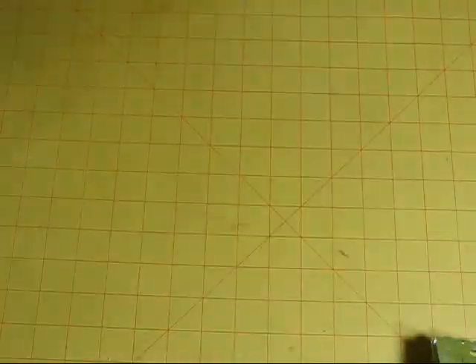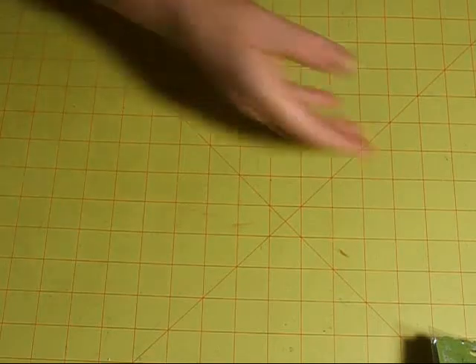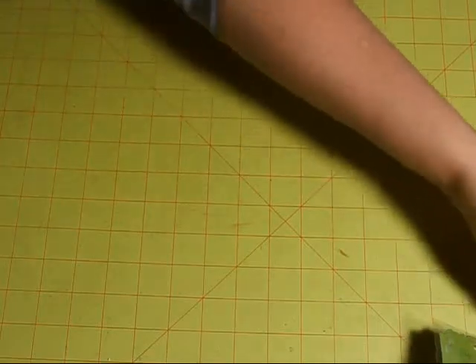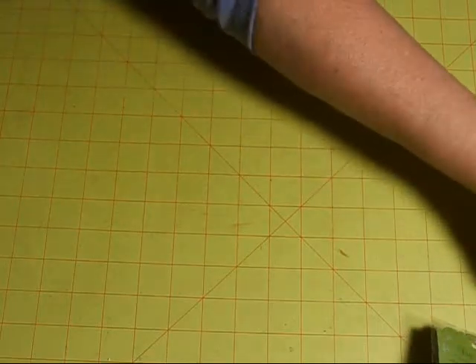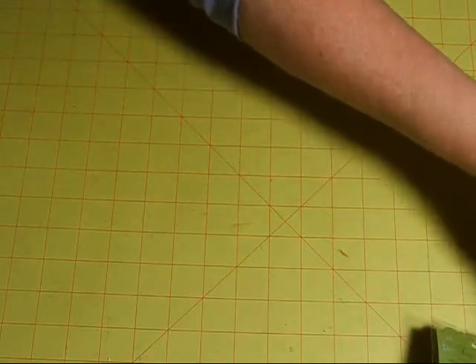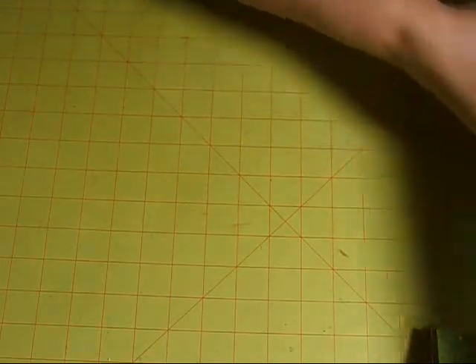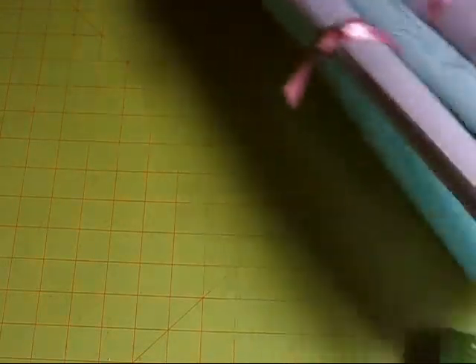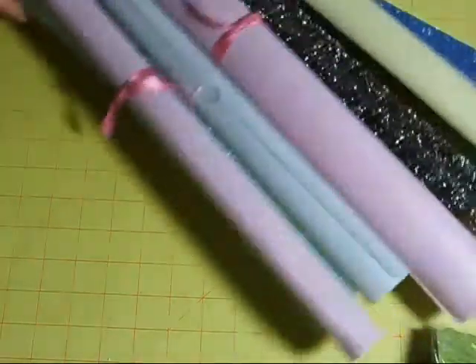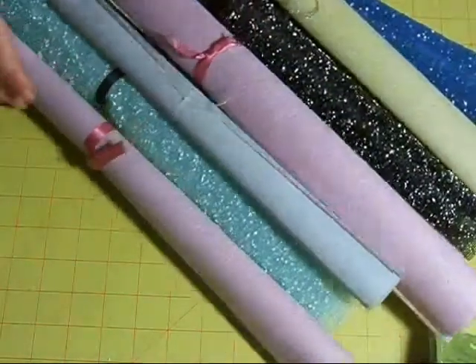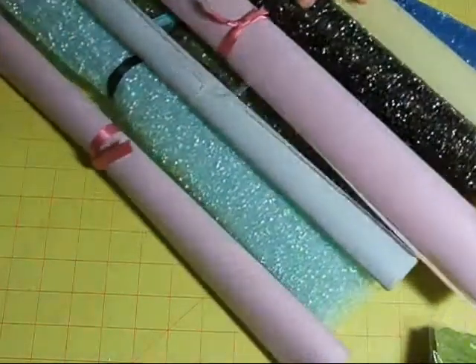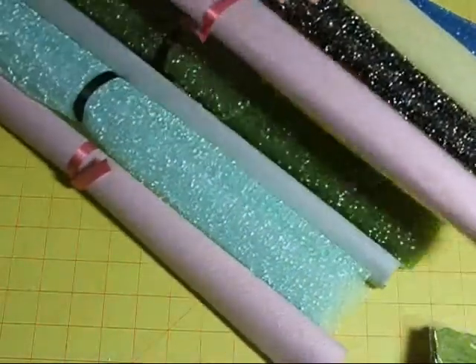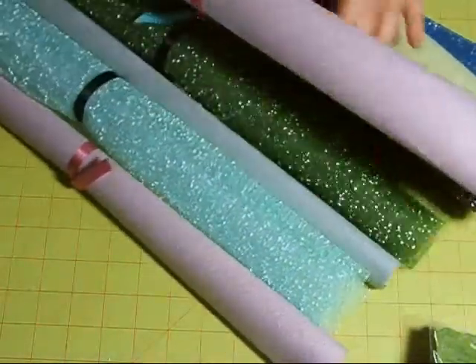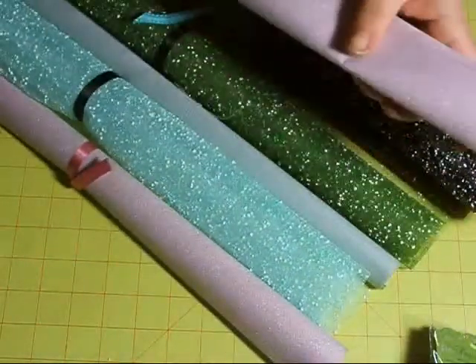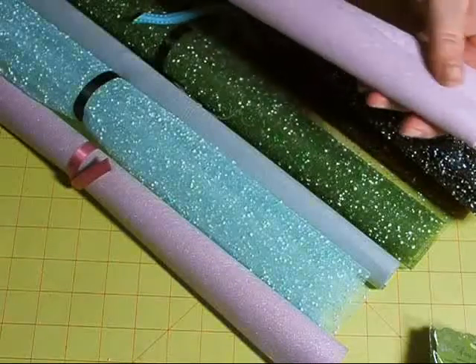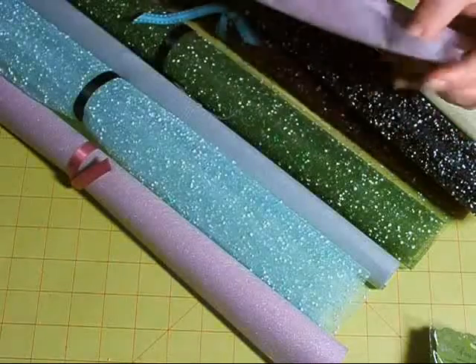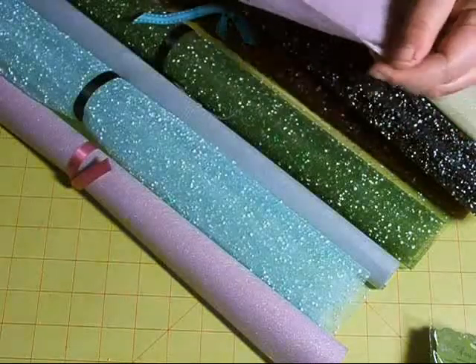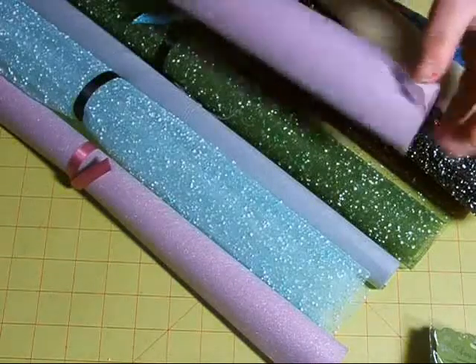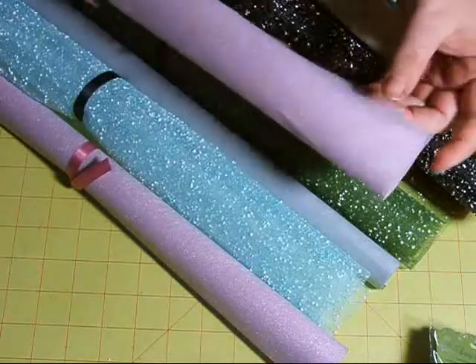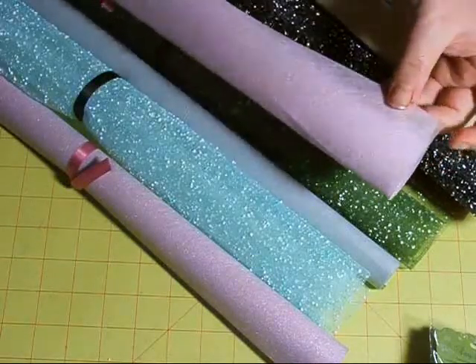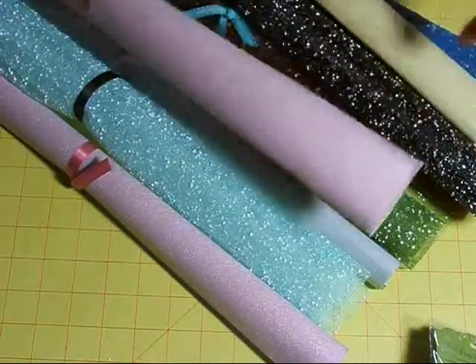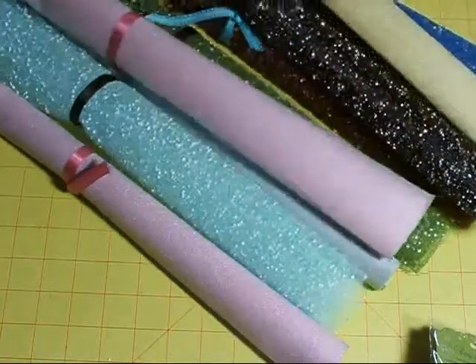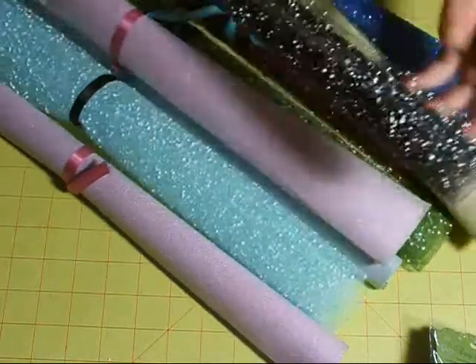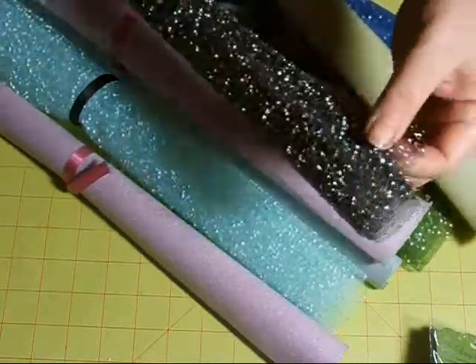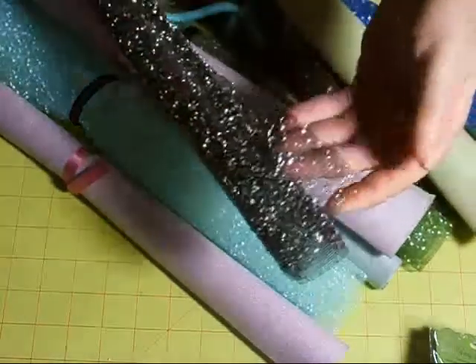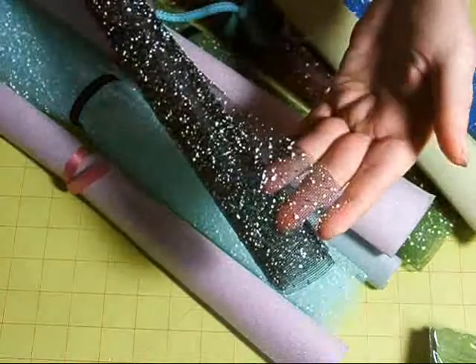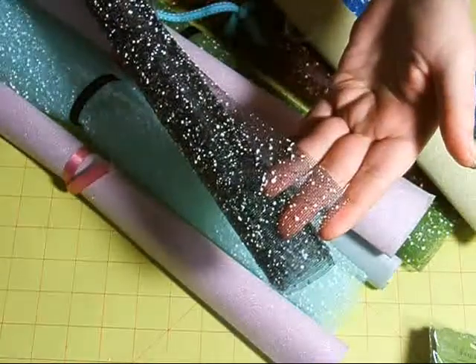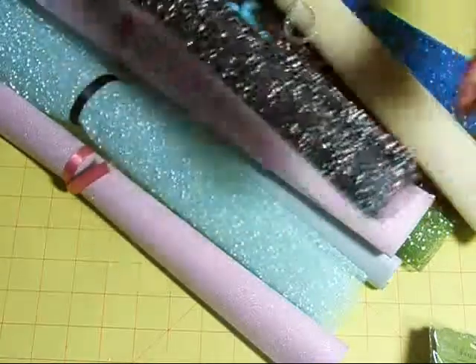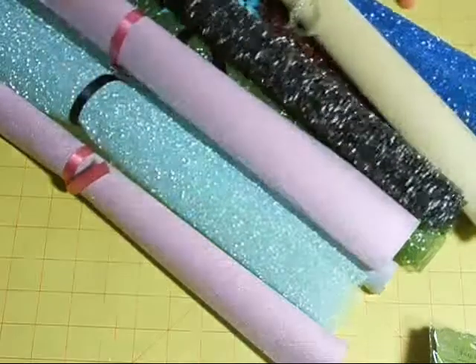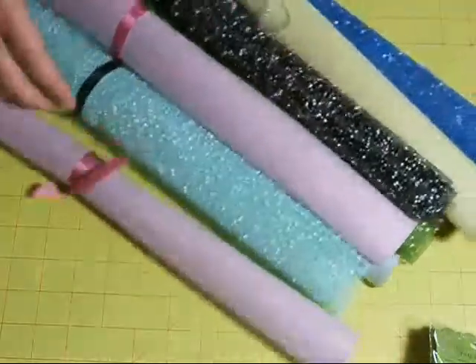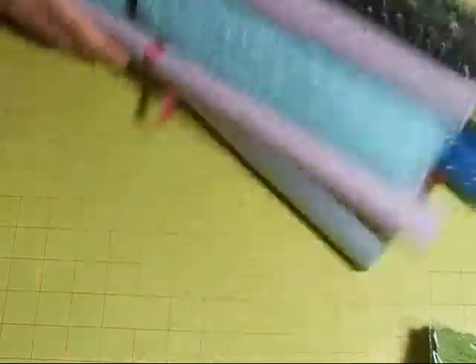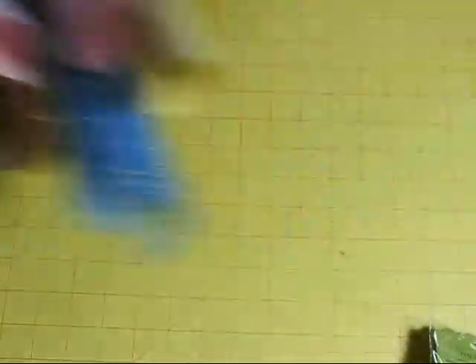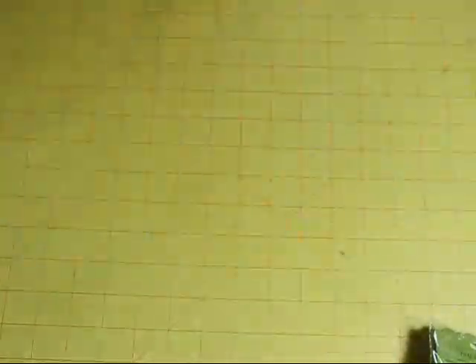There was another booth across from us that sells unusual fabrics and materials. It's not paper, but it's pretty. It's sparkly, and this one has netting that has bumps on it. So I'm going to do something with that and I'll show you later on.